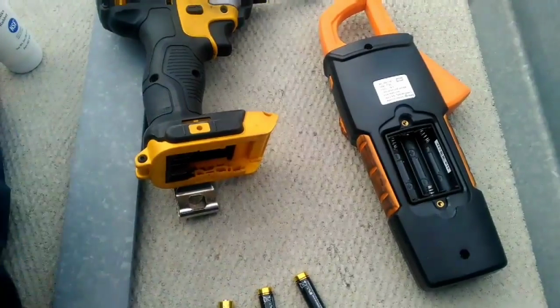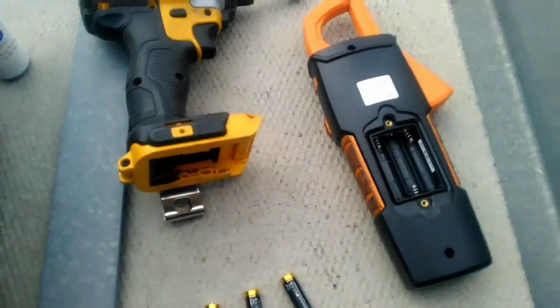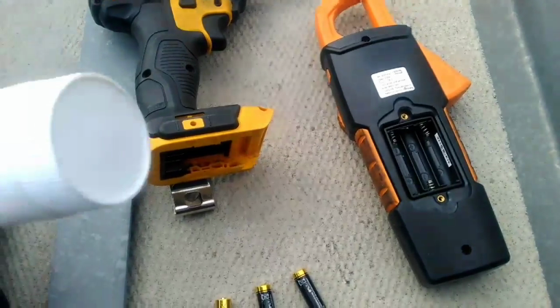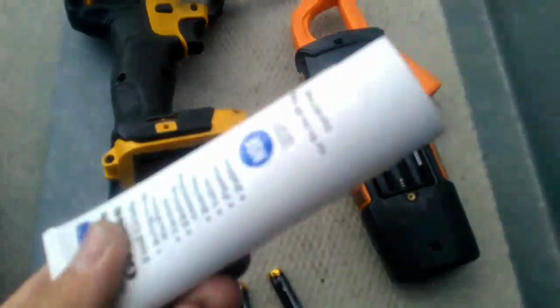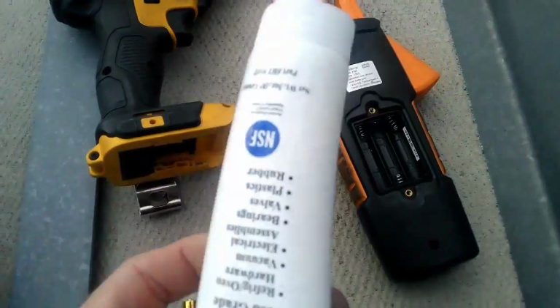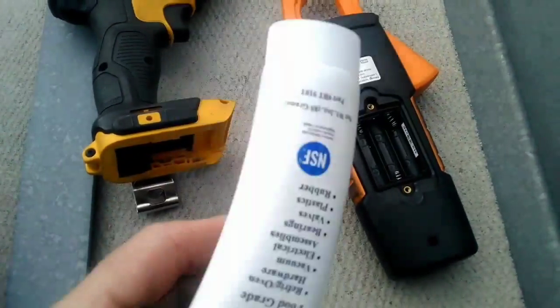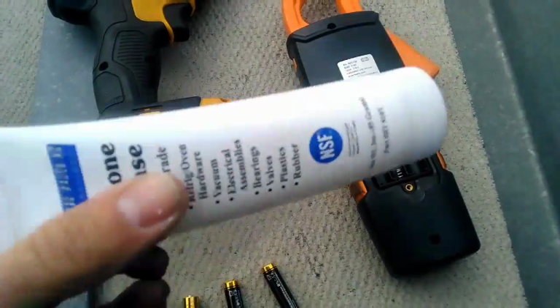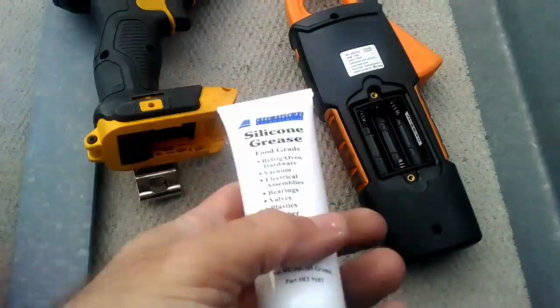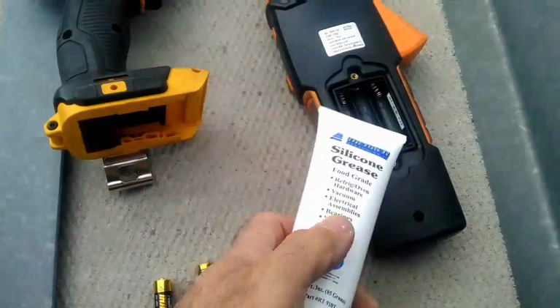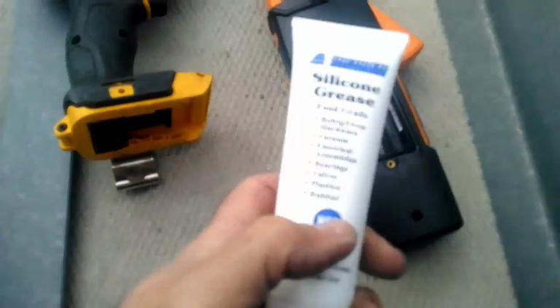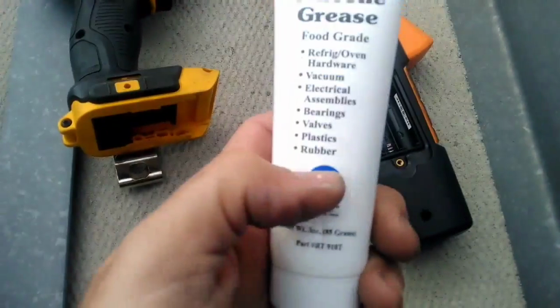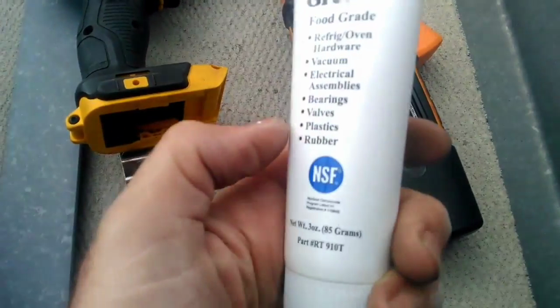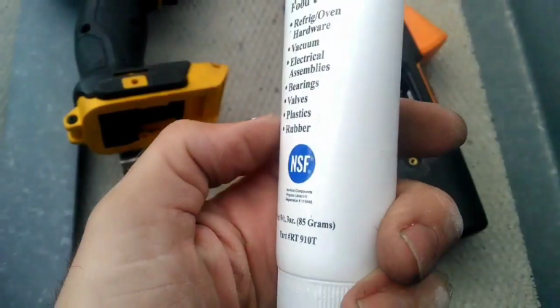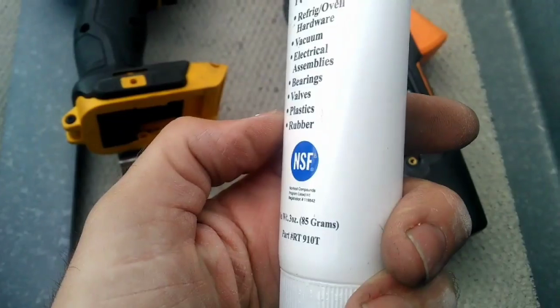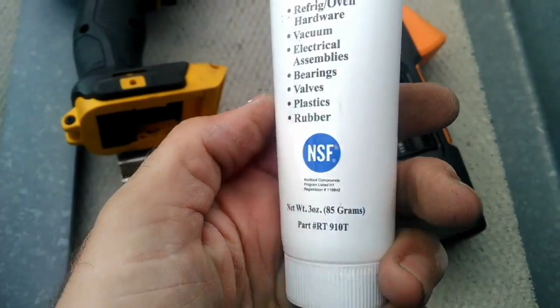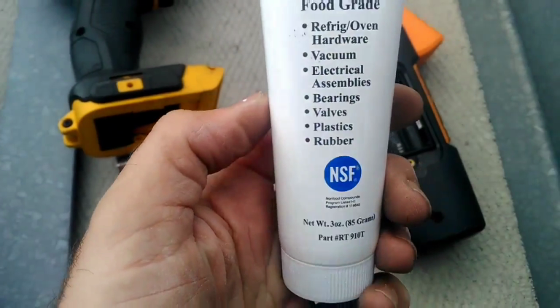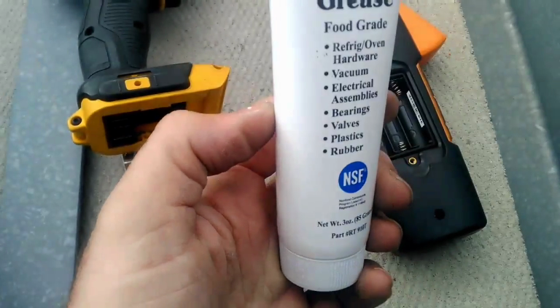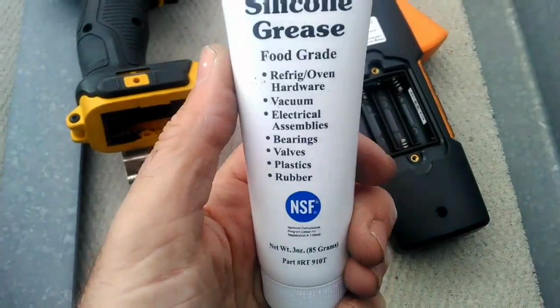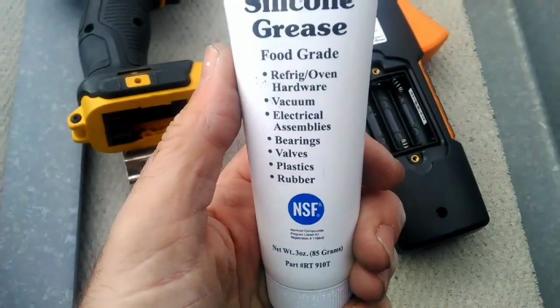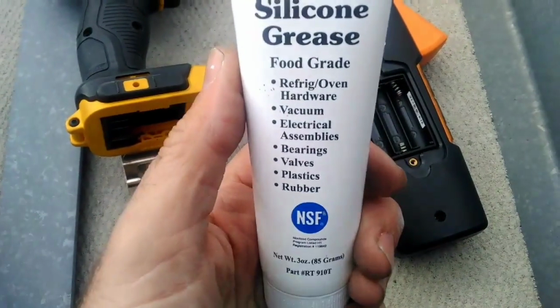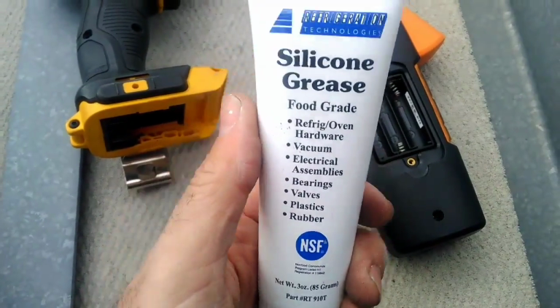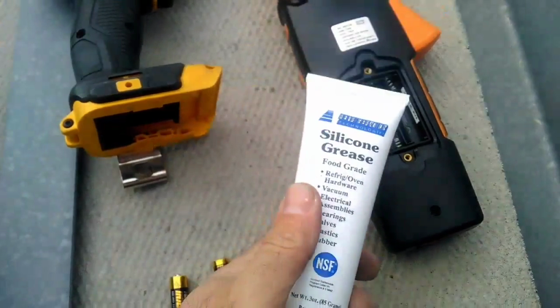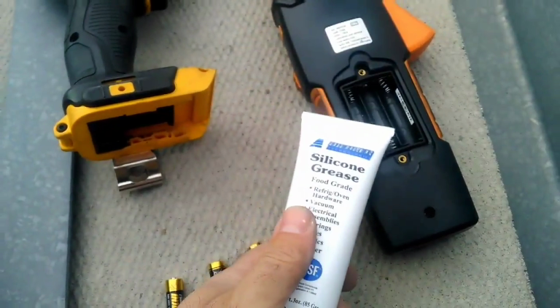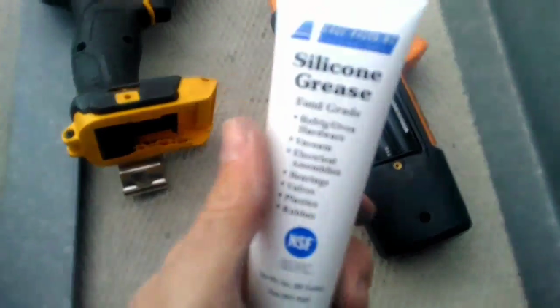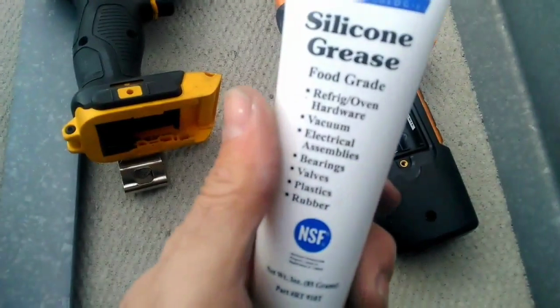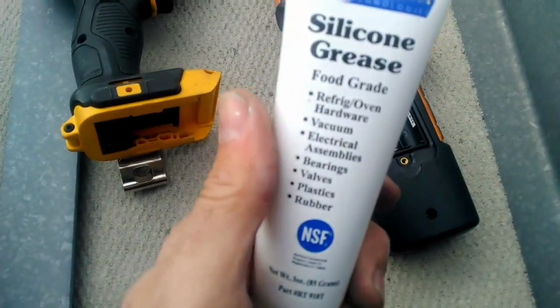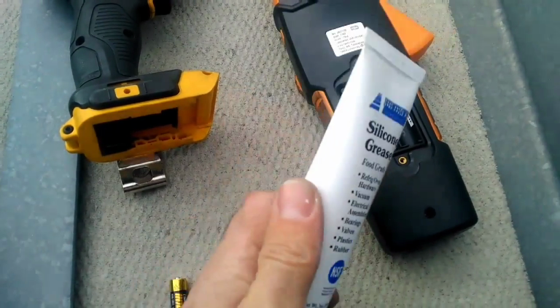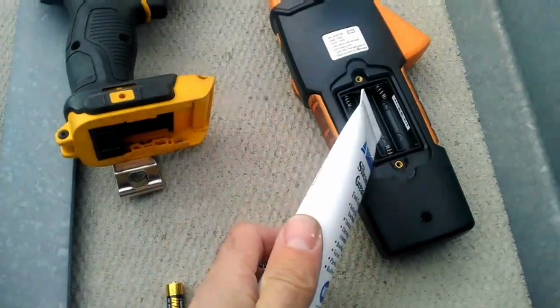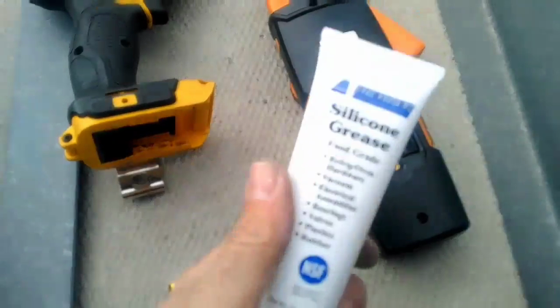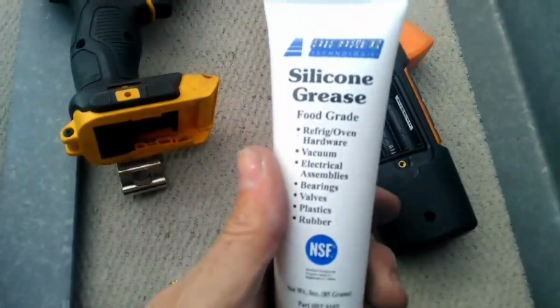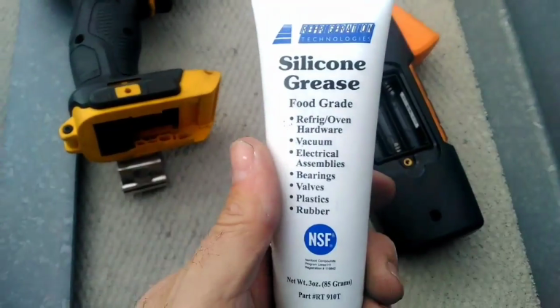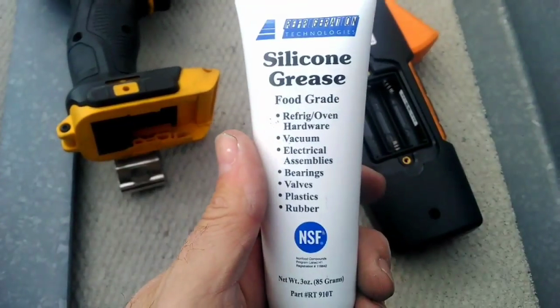So I'm going to apply some of this grease to this stuff. We're going to turn them on and see if they work — and I know they will — but we're going to do this to prevent the corrosion and rust buildup.